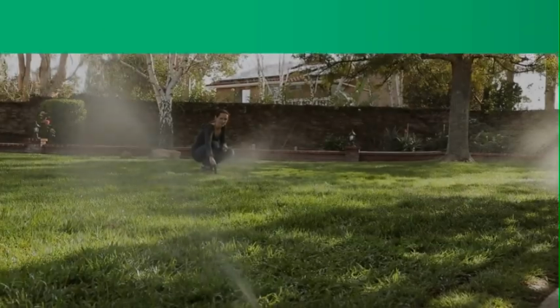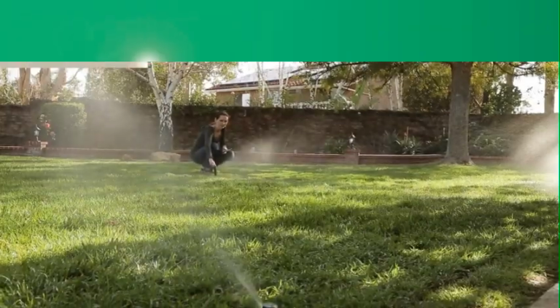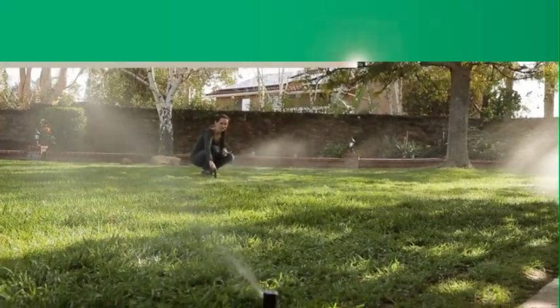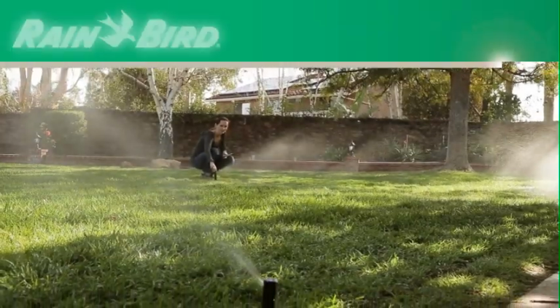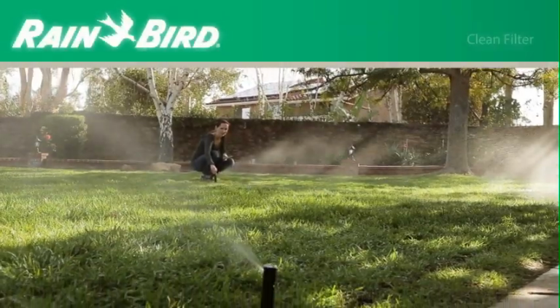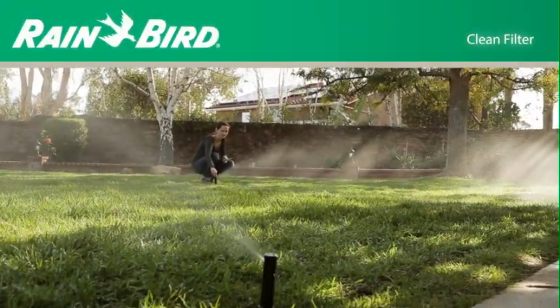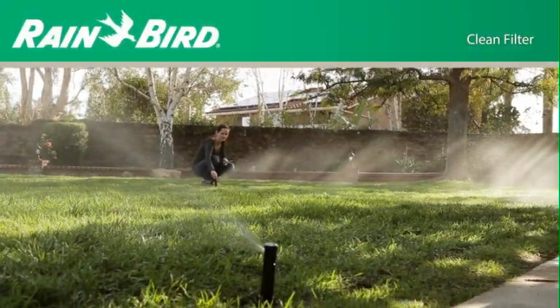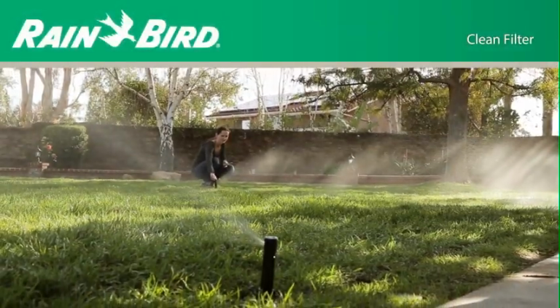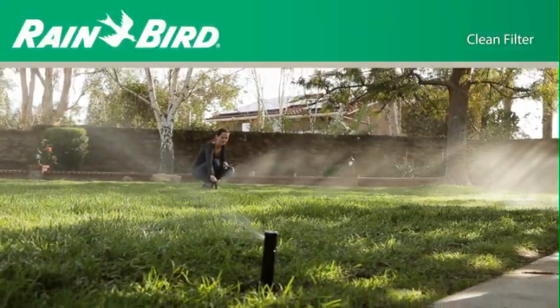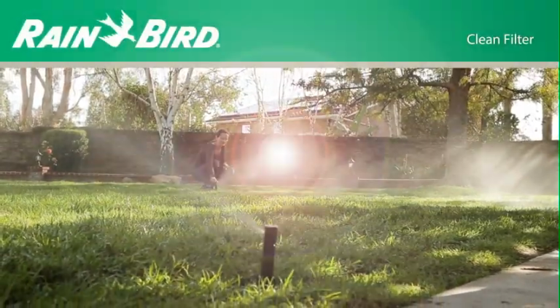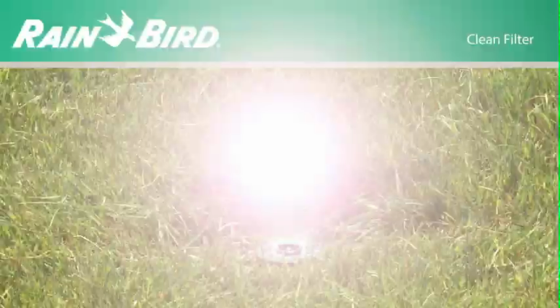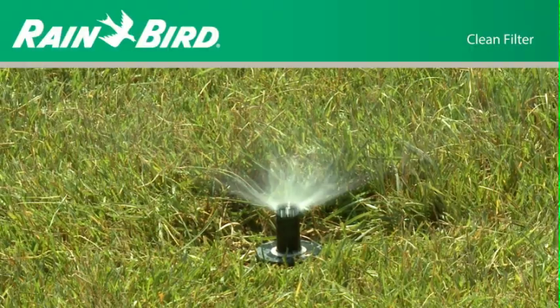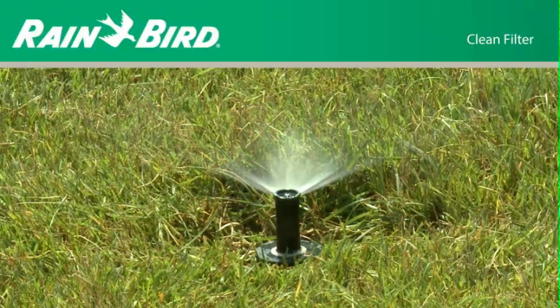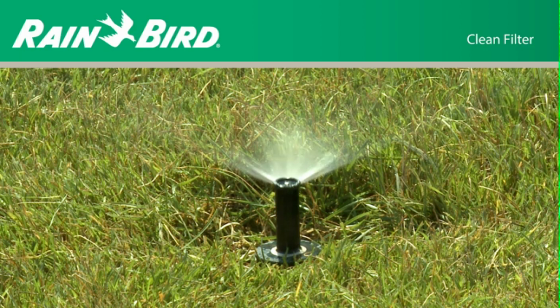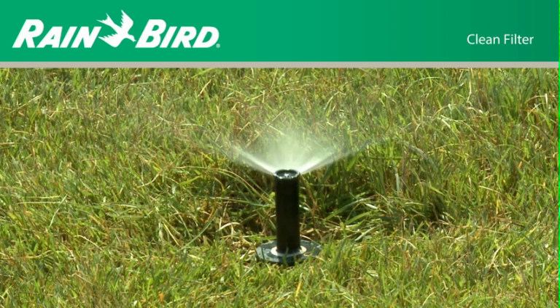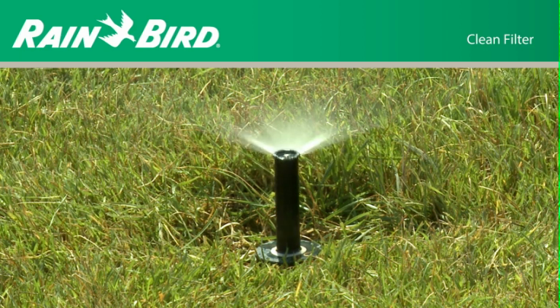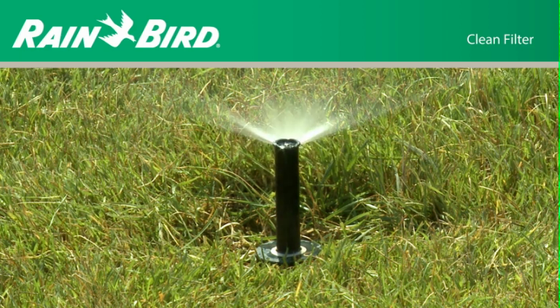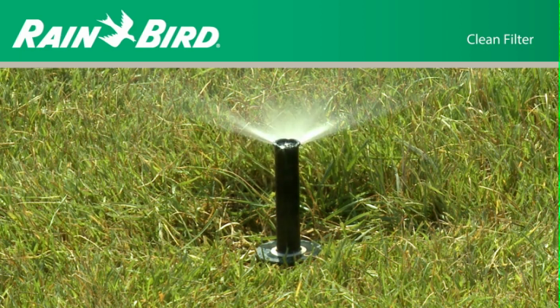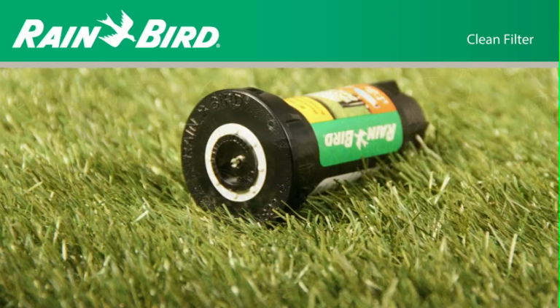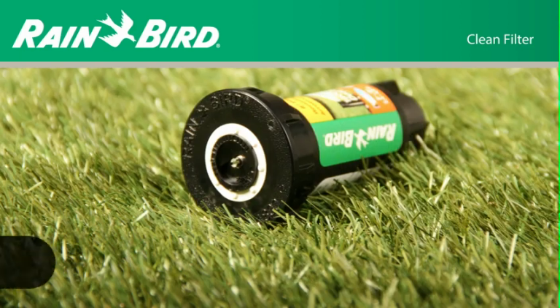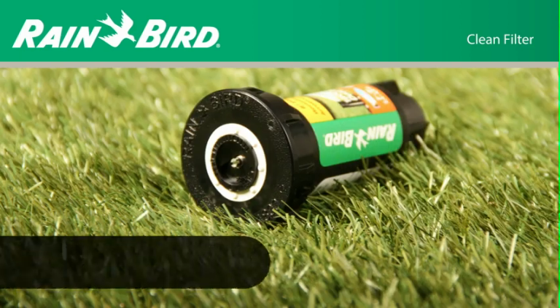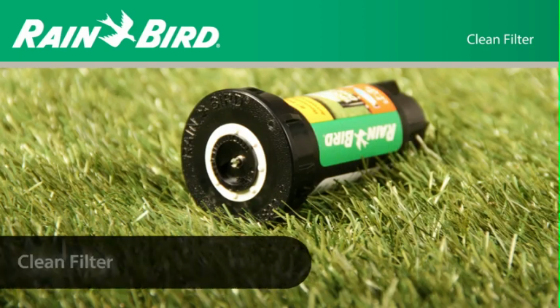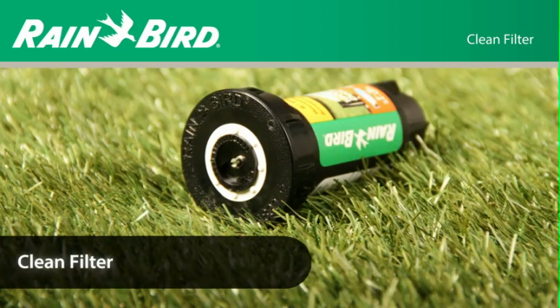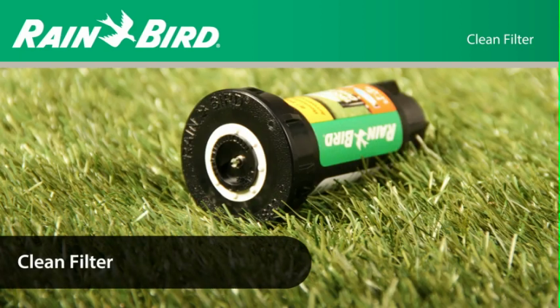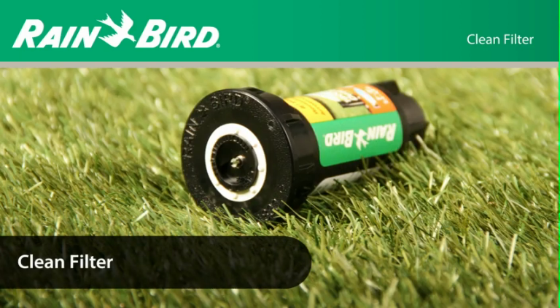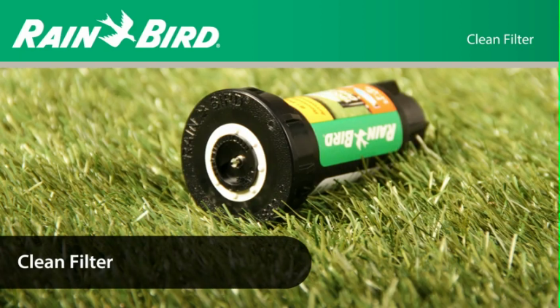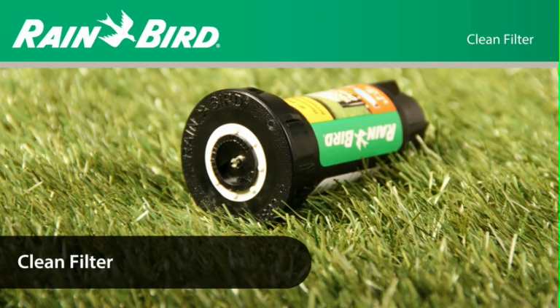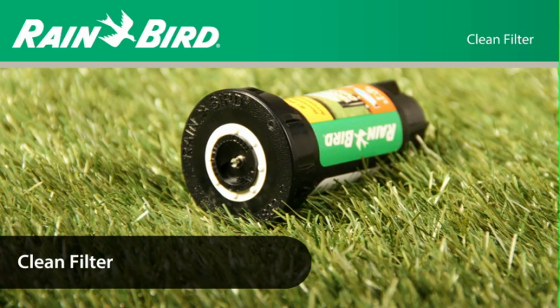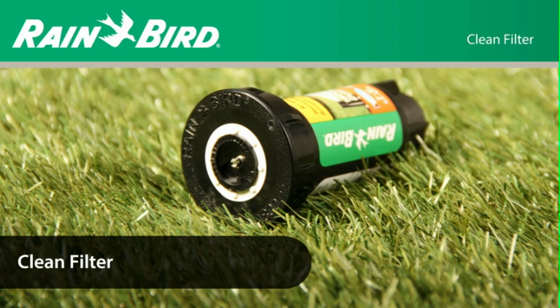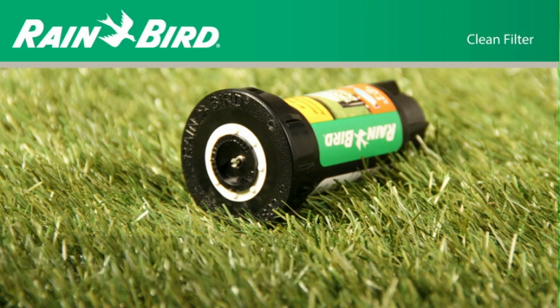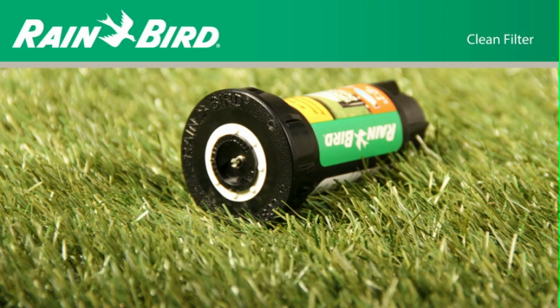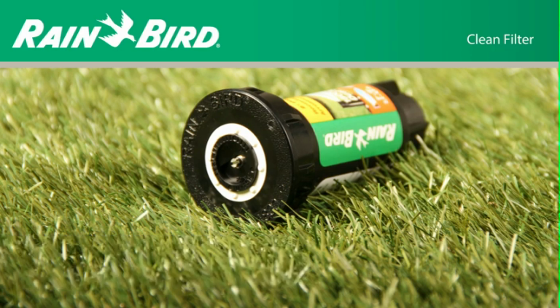Congratulations on the purchase of a professional grade Rain Bird Spray Sprinkler Head. This spray head can replace any major brand spray head. This video describes how to clean the spray head filter.